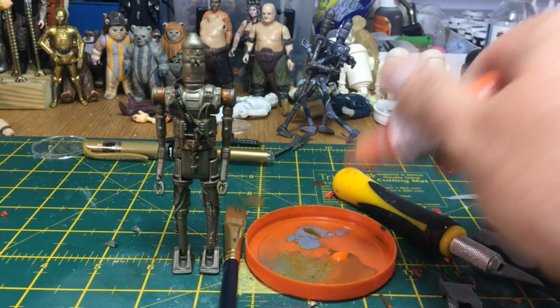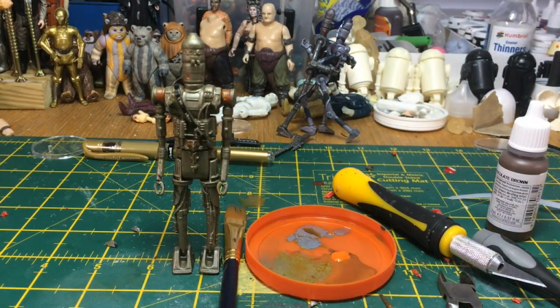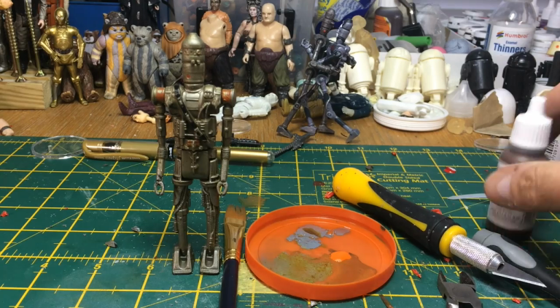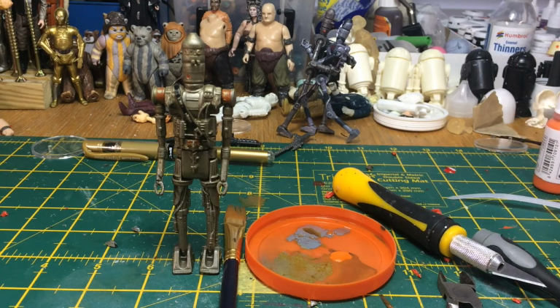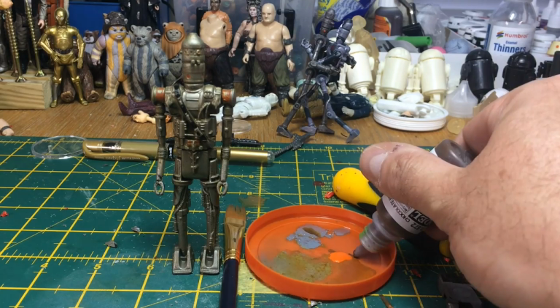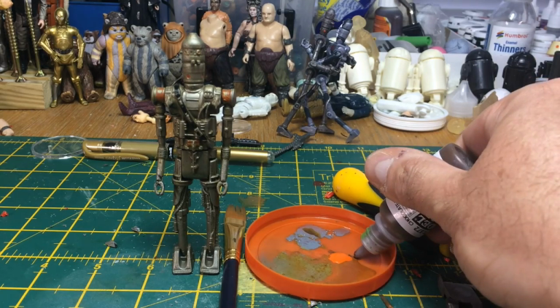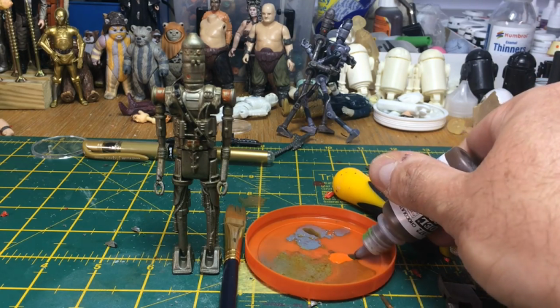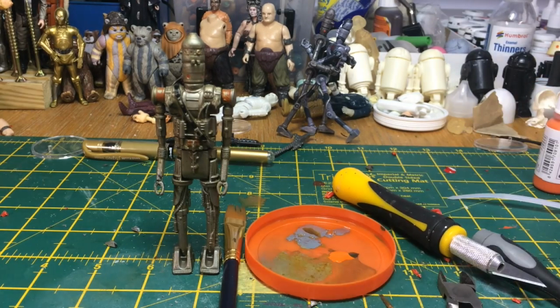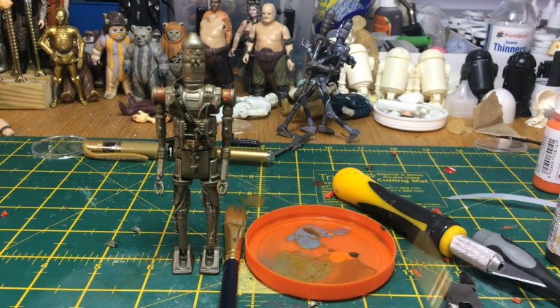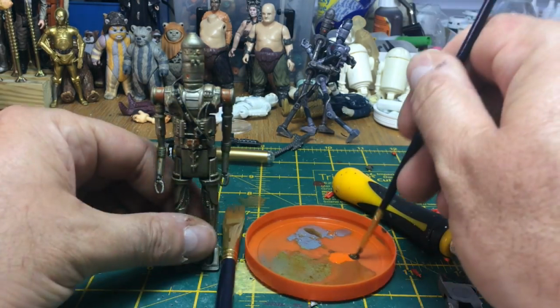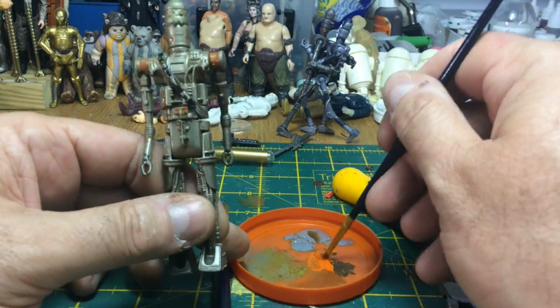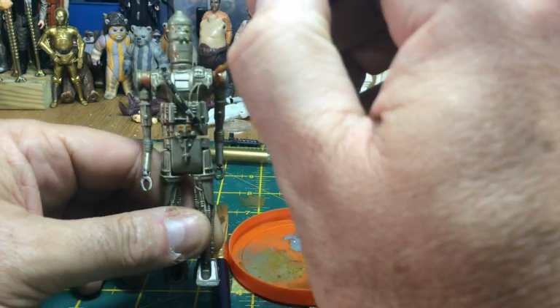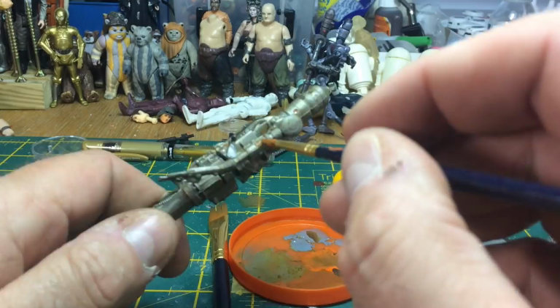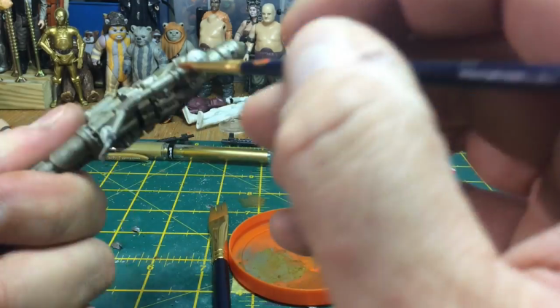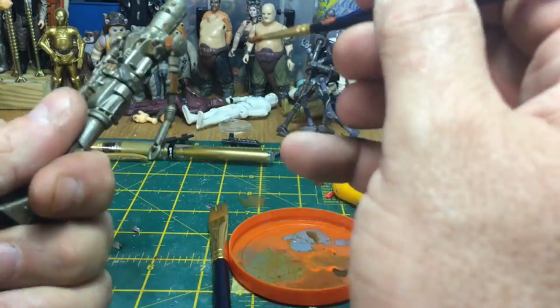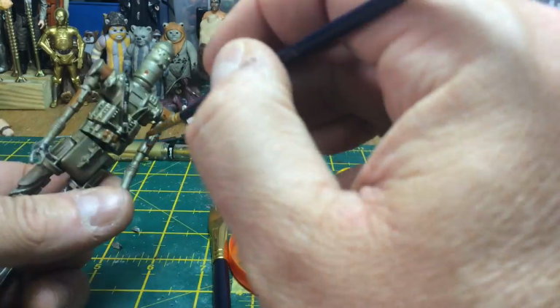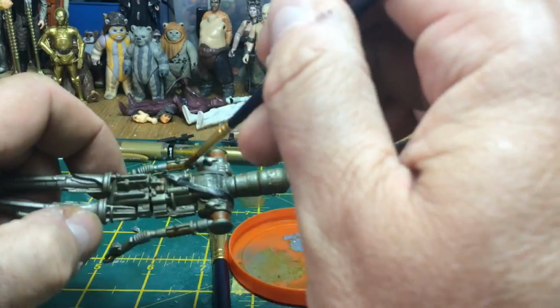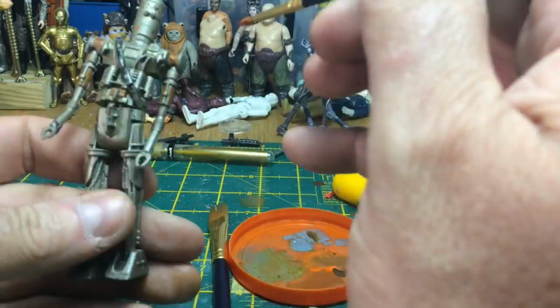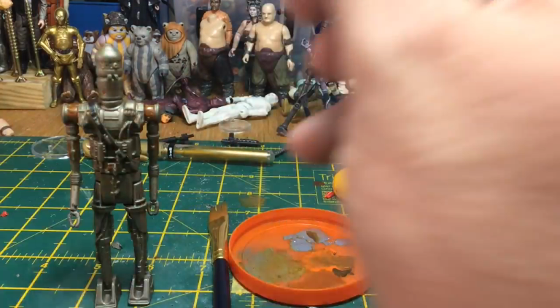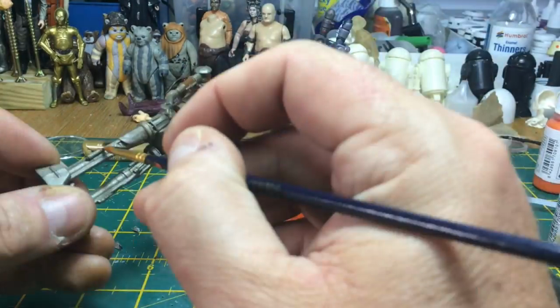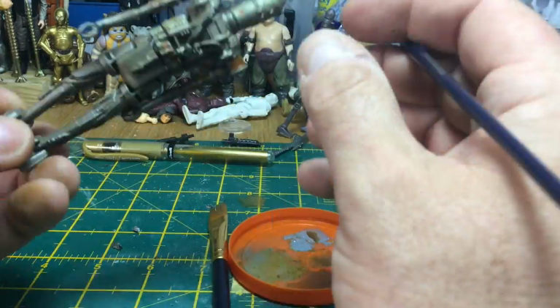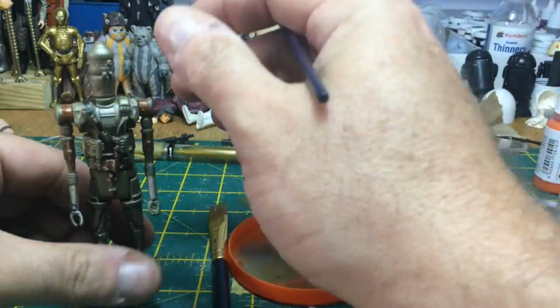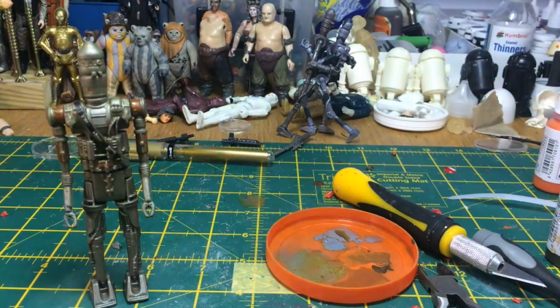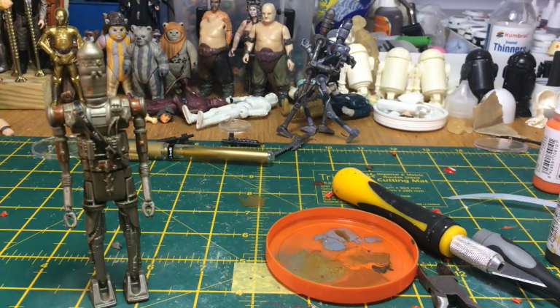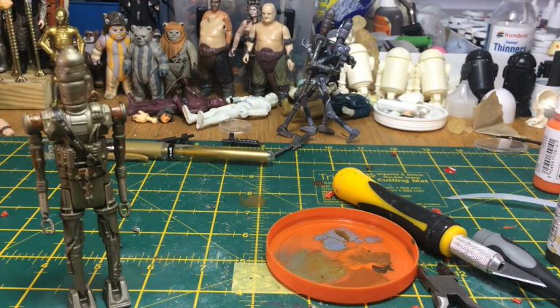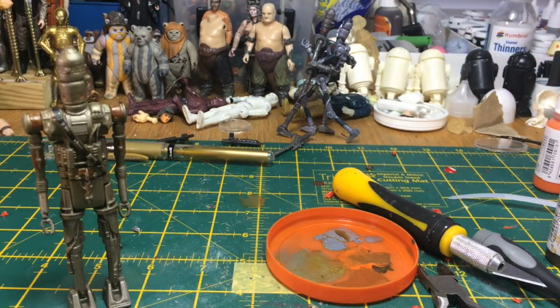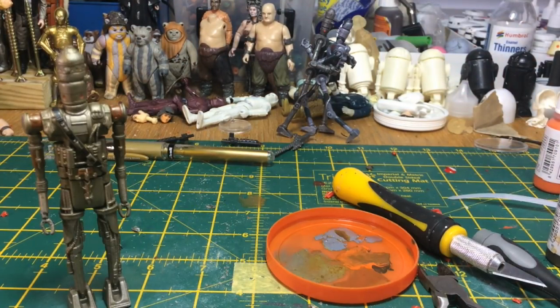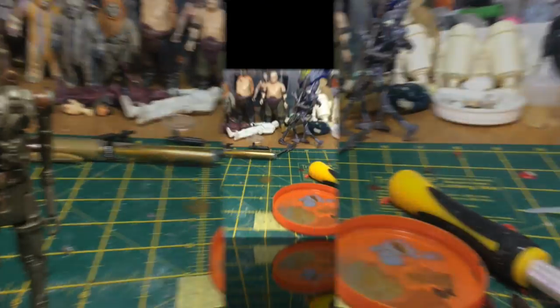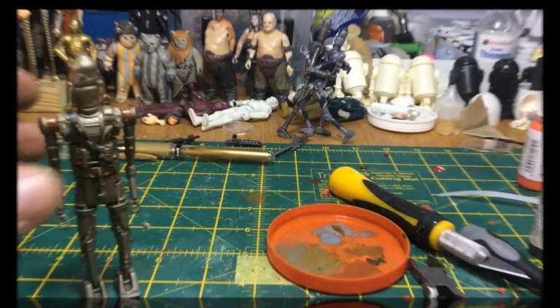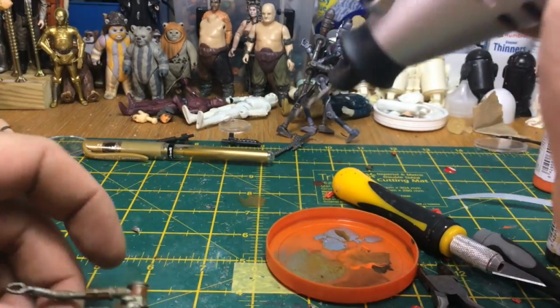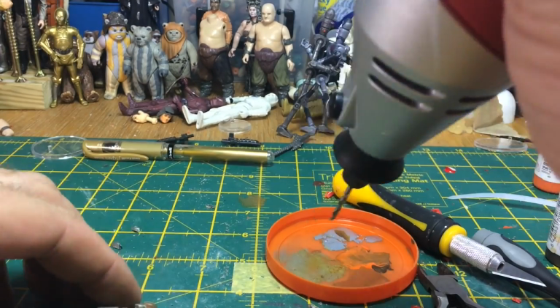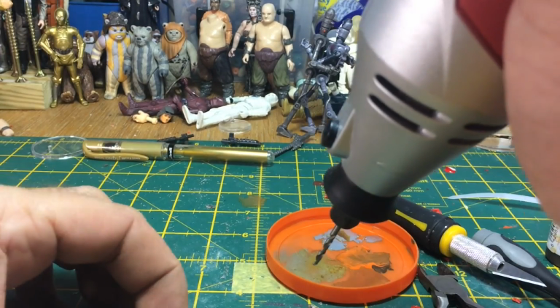Using a bit of orange and a bit of brown again, I'm going to add the detailing into the arms and the legs, a bit on the panels. Not a great deal of painting to do on this figure, then leave him to dry.